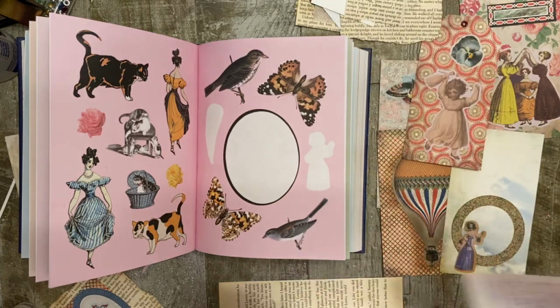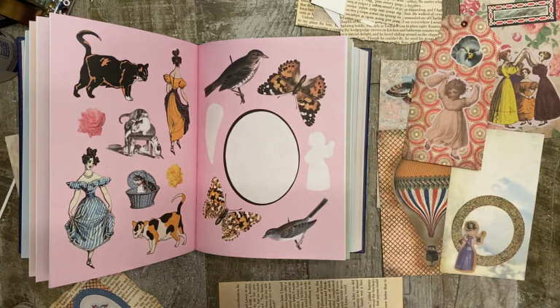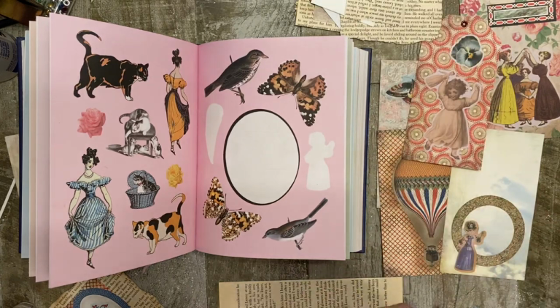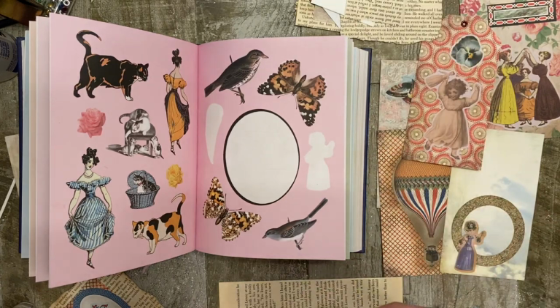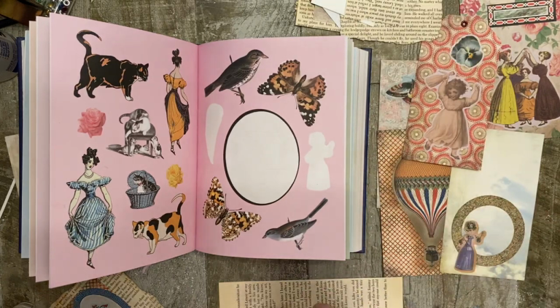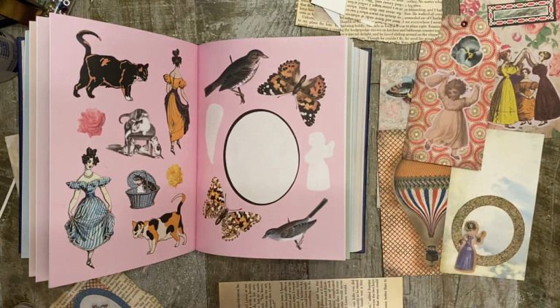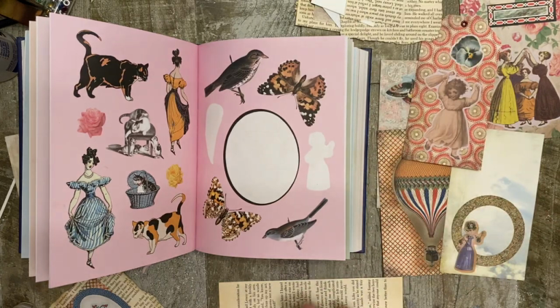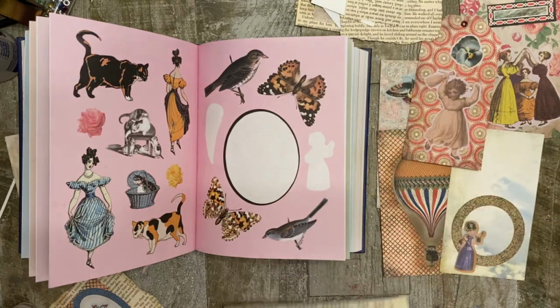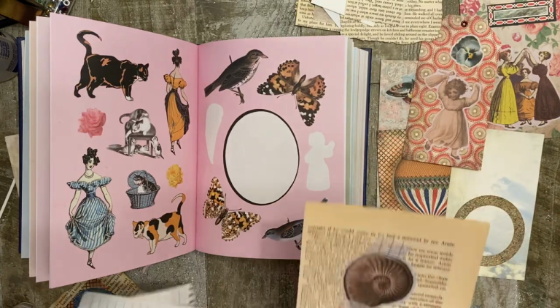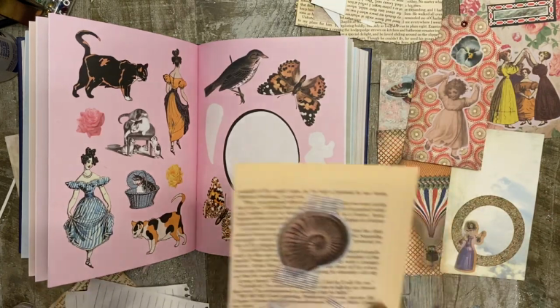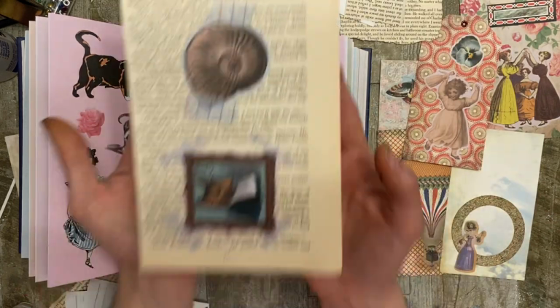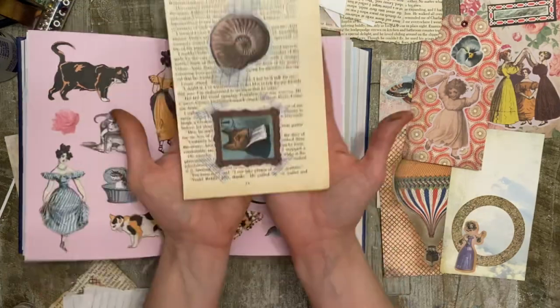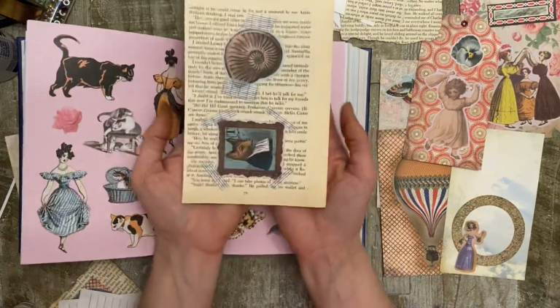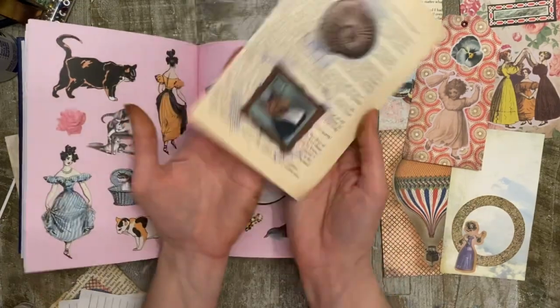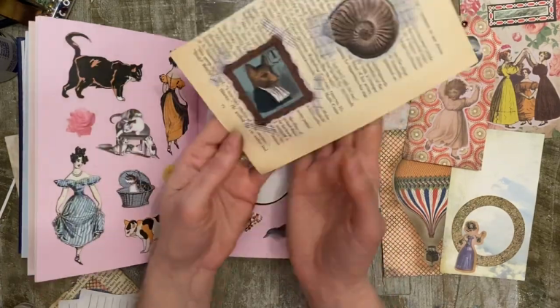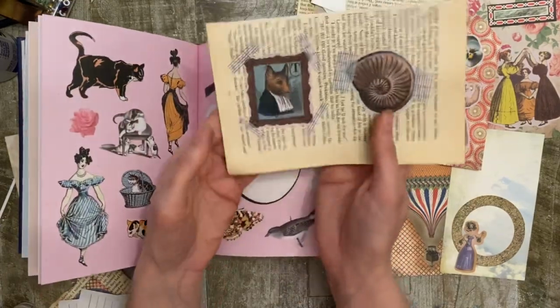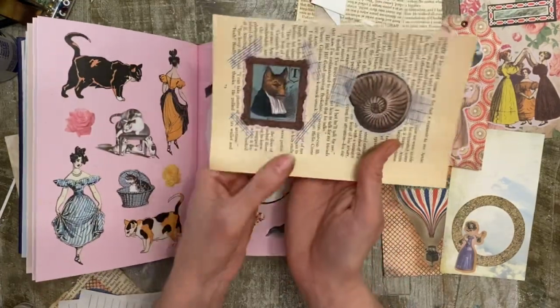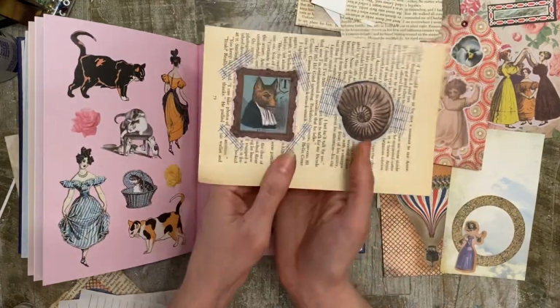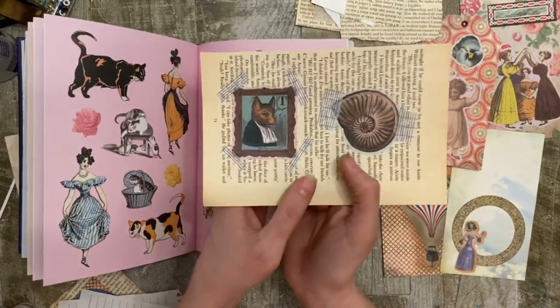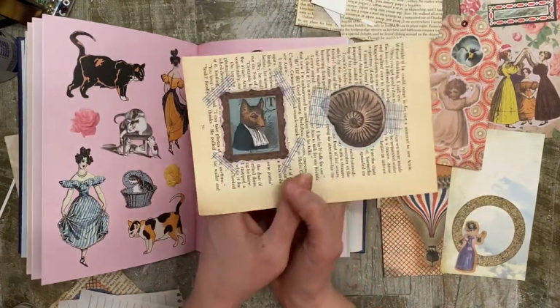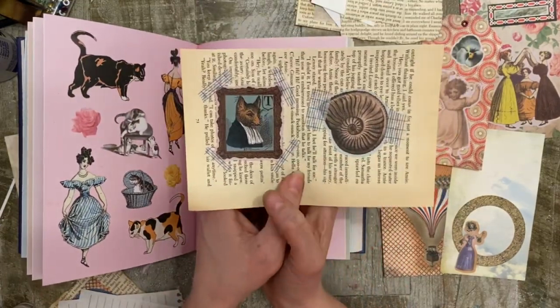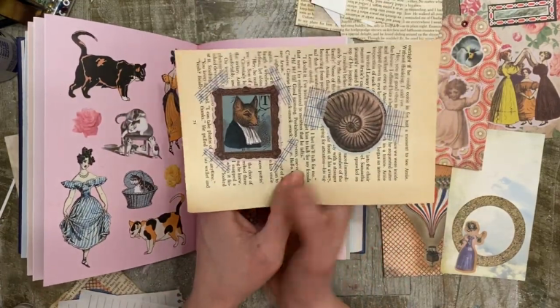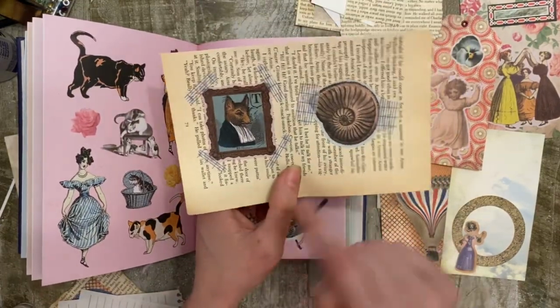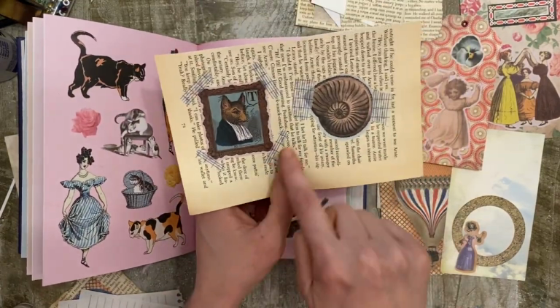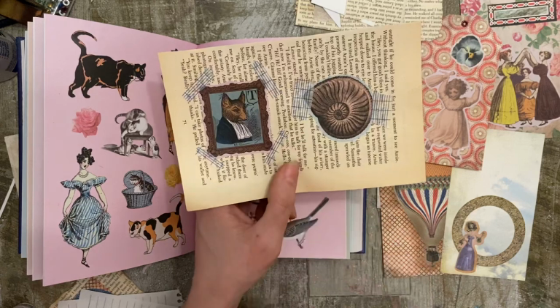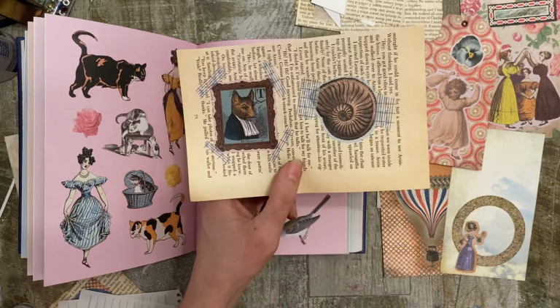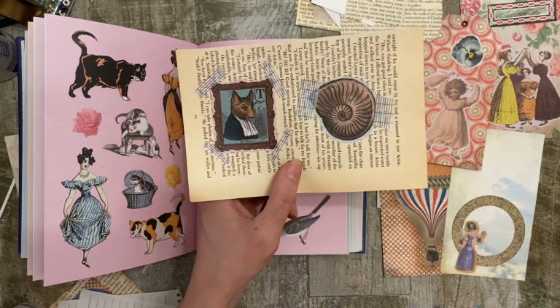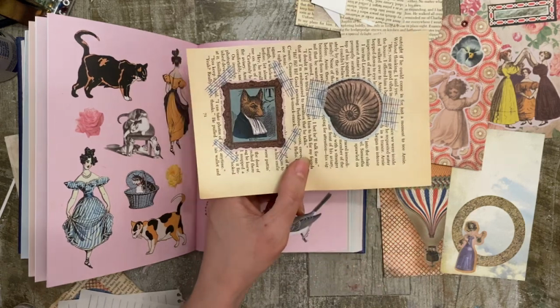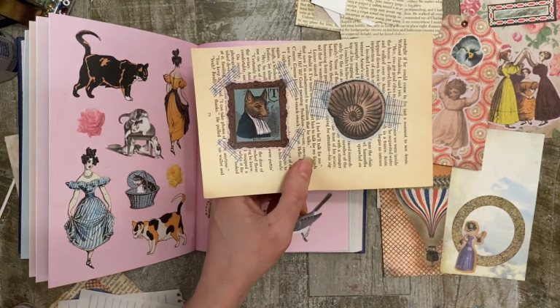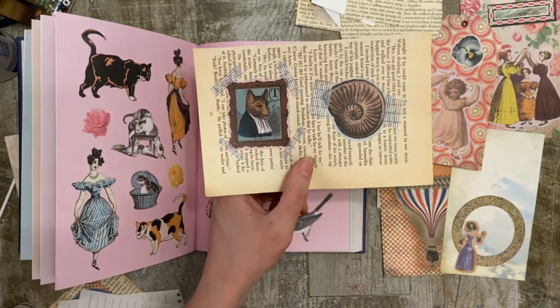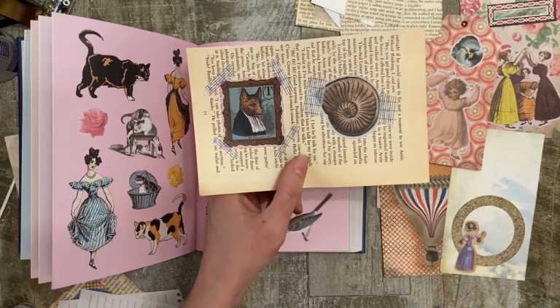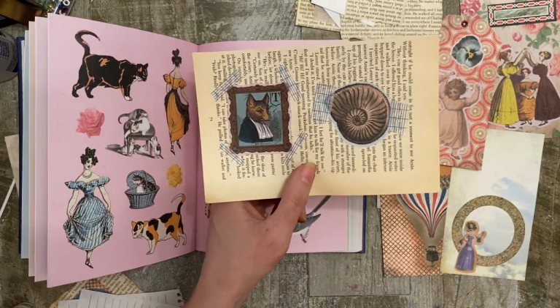And finally, number ten, add washi tape to hold down your sticker on book pages. So I just have a couple of examples of that here.